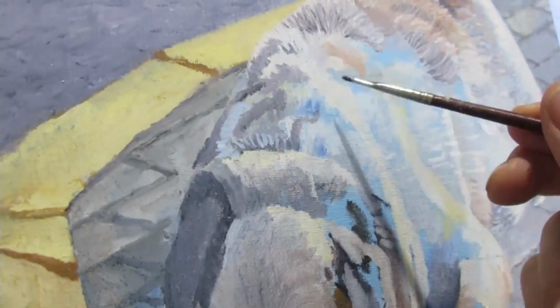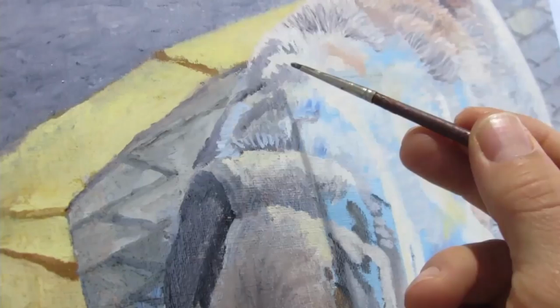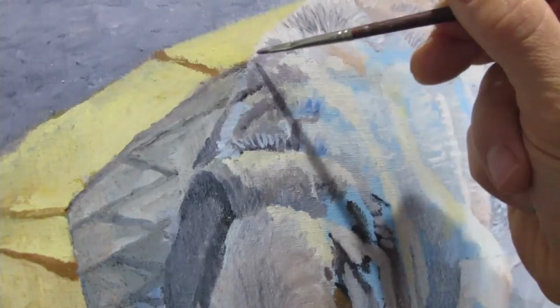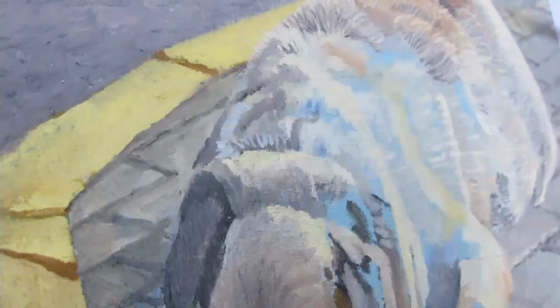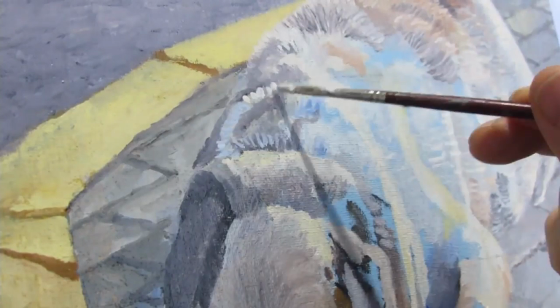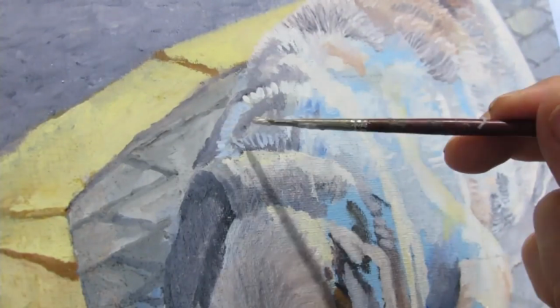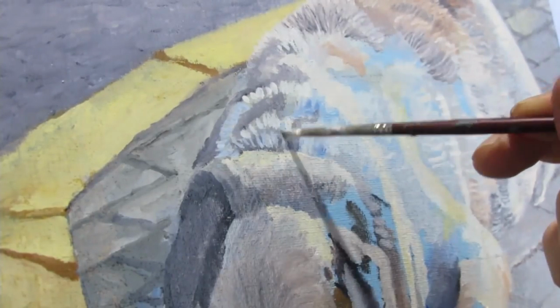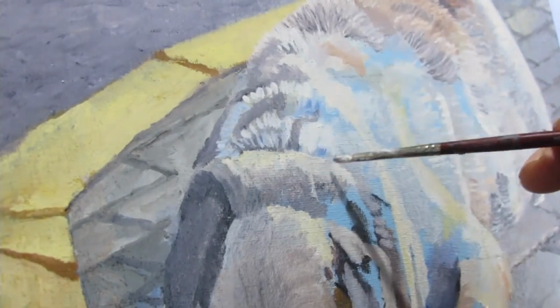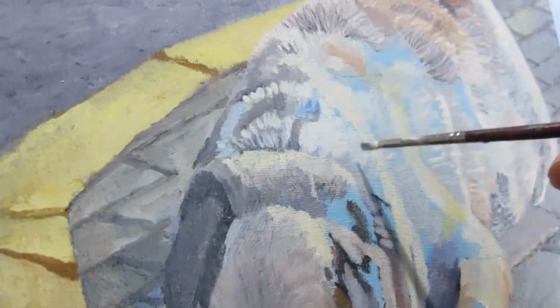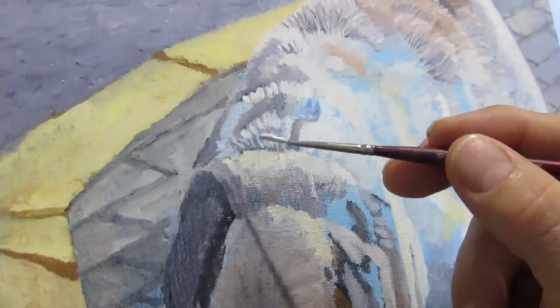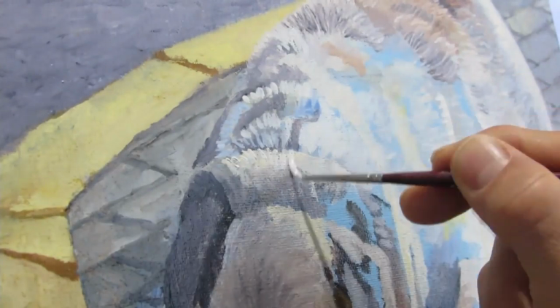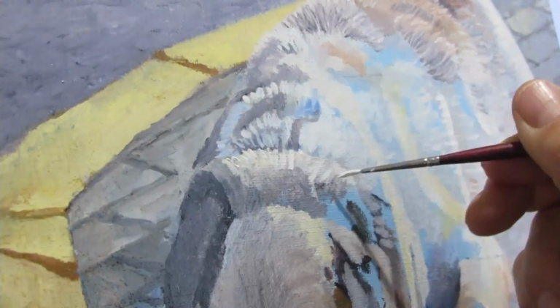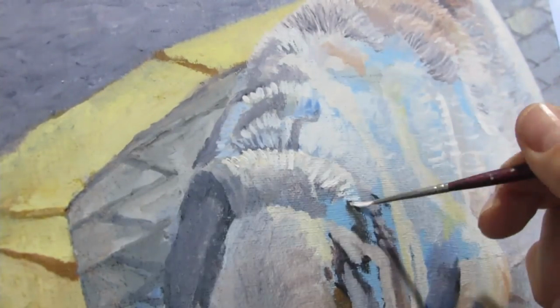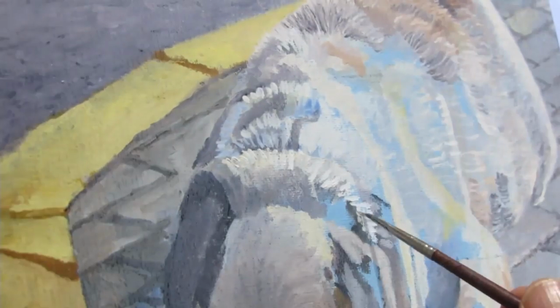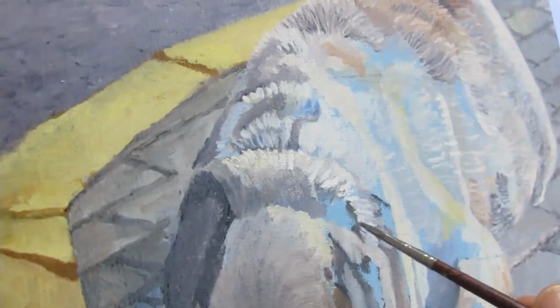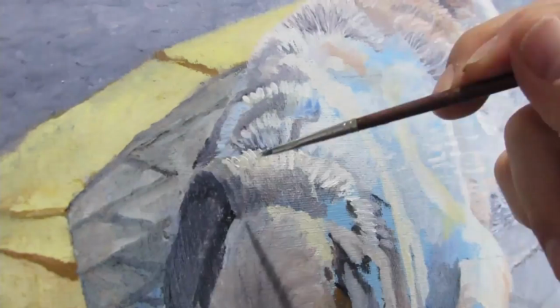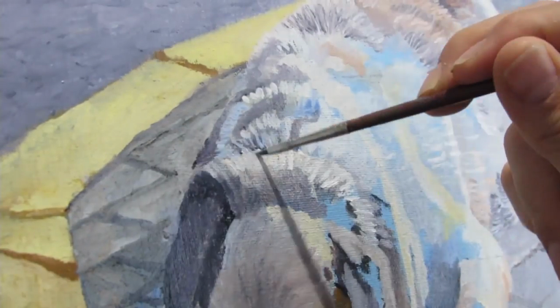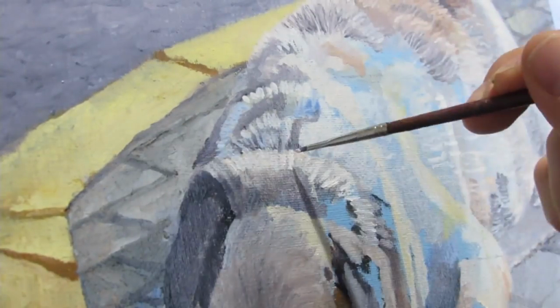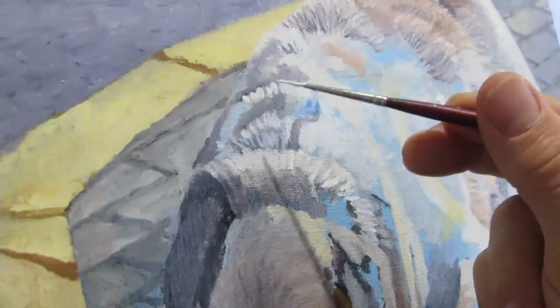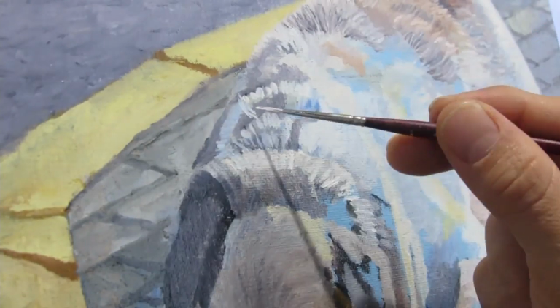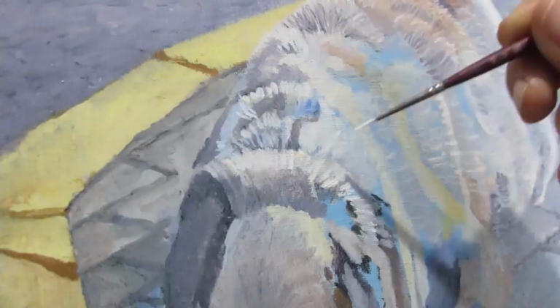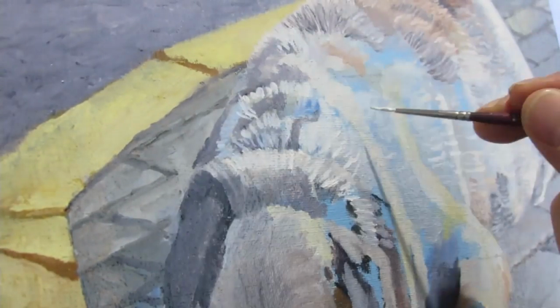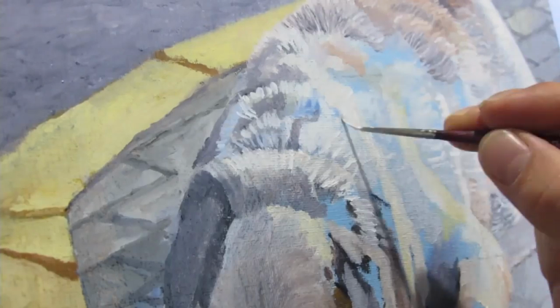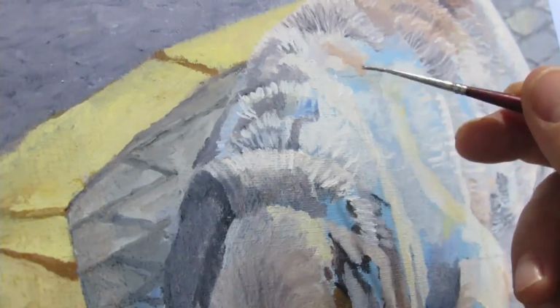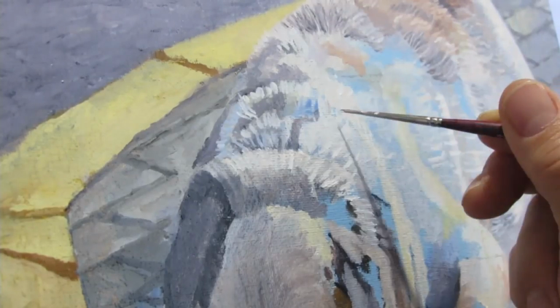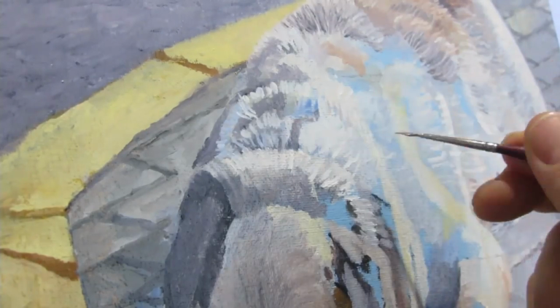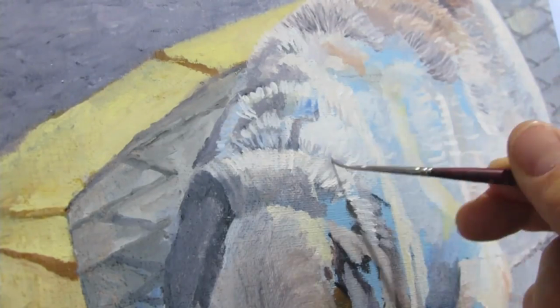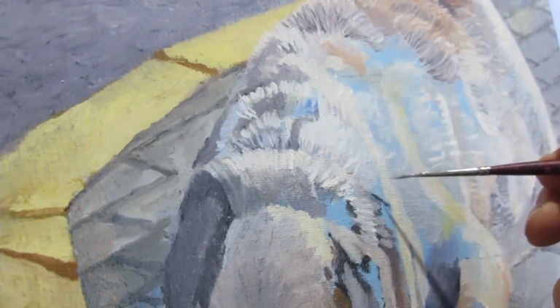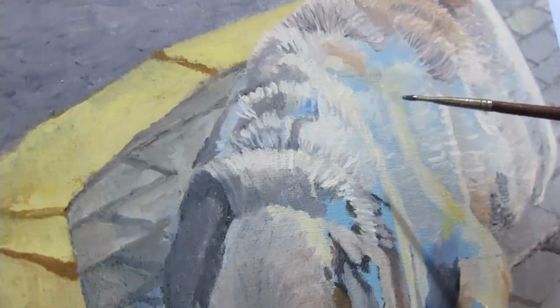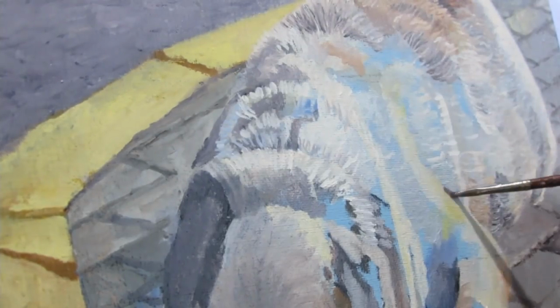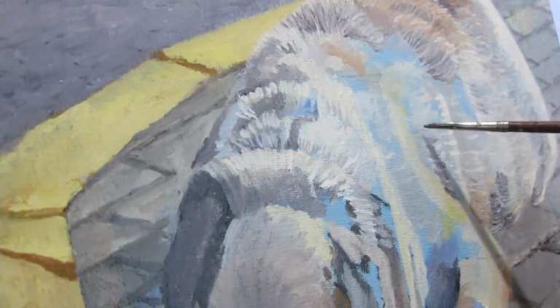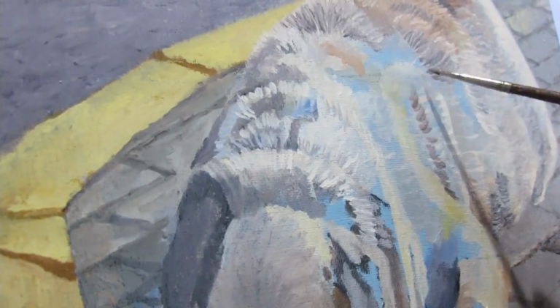I mean, if you're trying to make an impression of the dog's hair, it's not going to involve as much work. But I'm going for realism because this is a realistic problem in Greece.